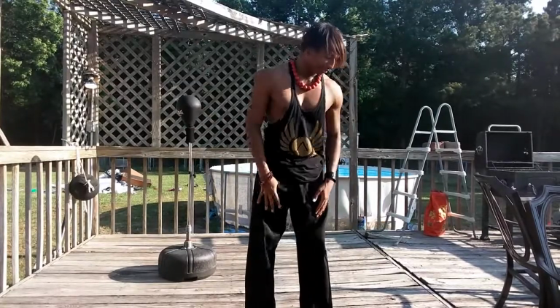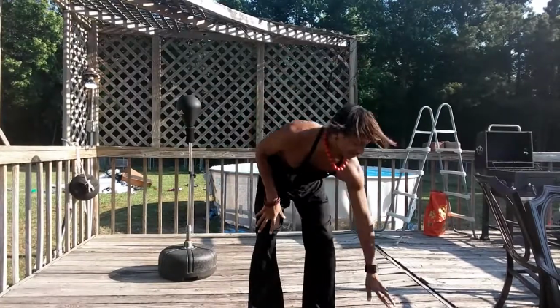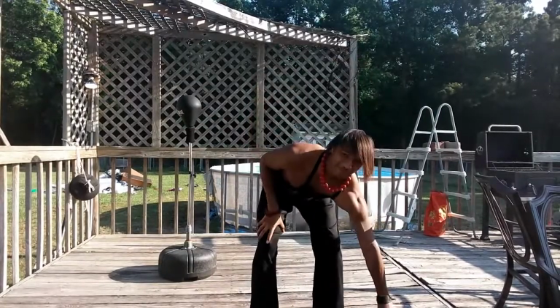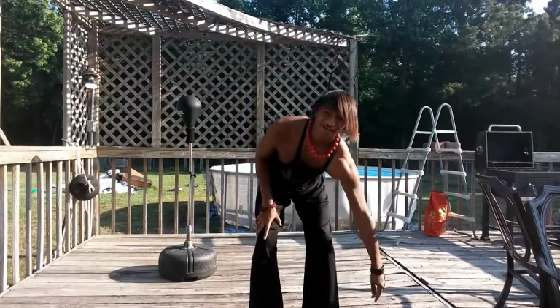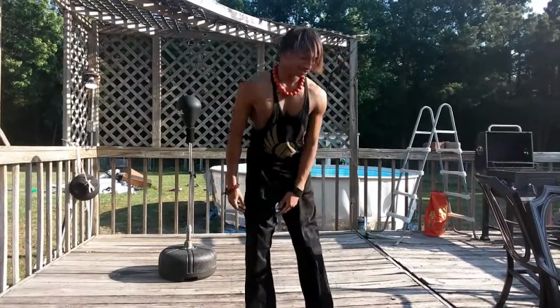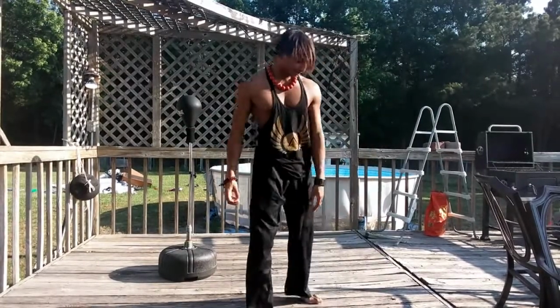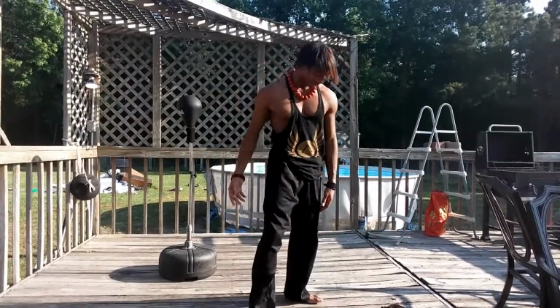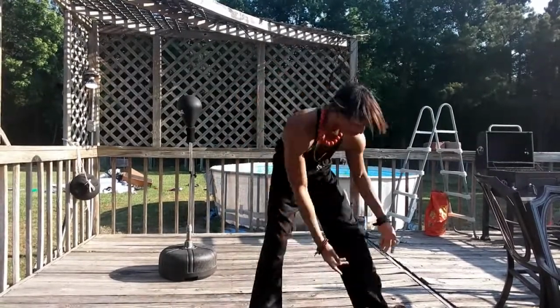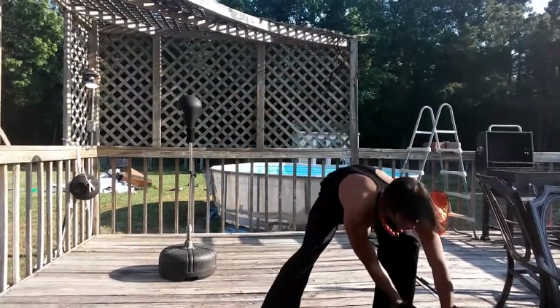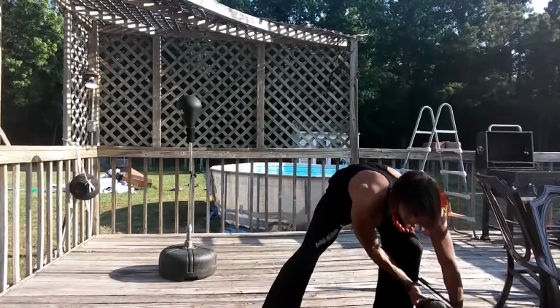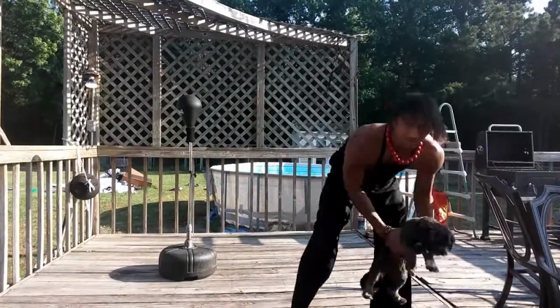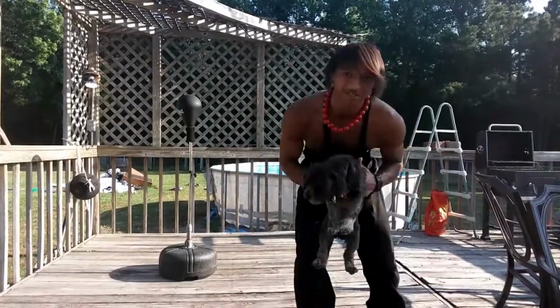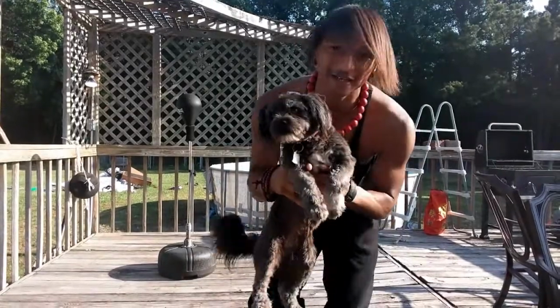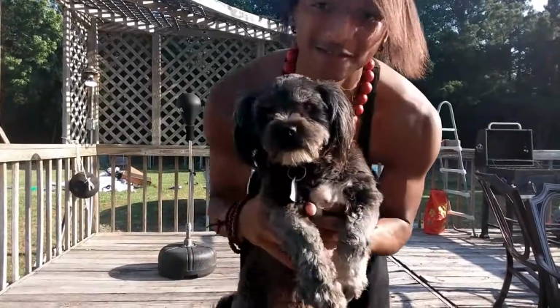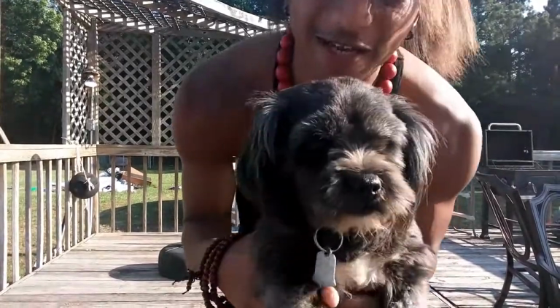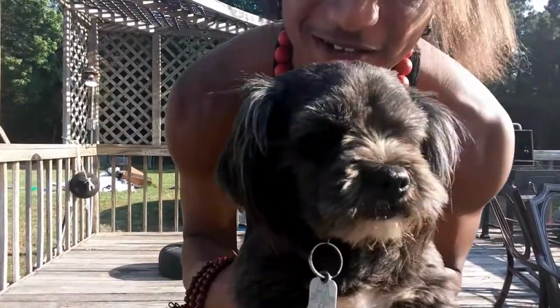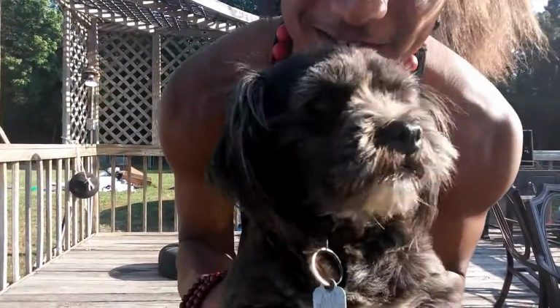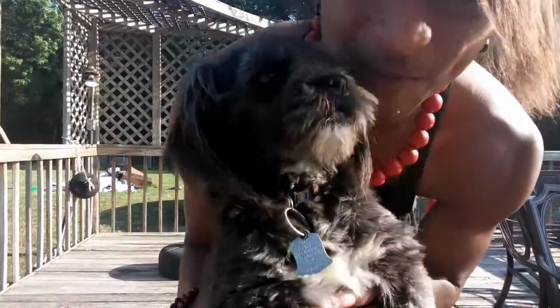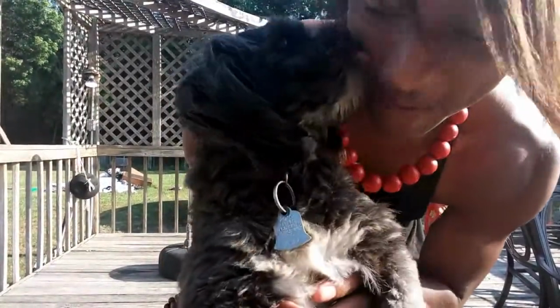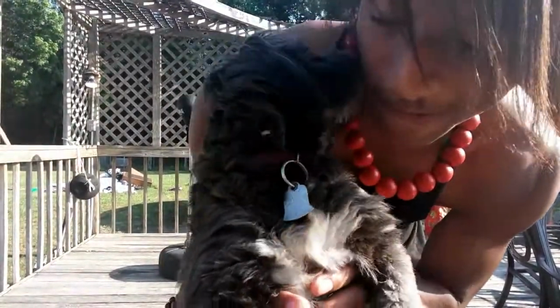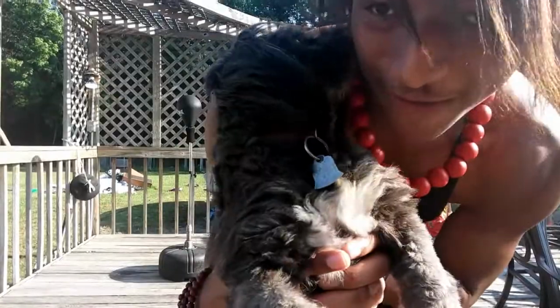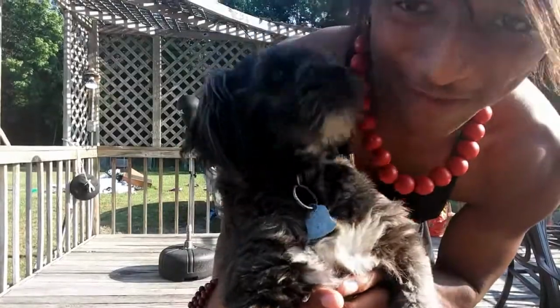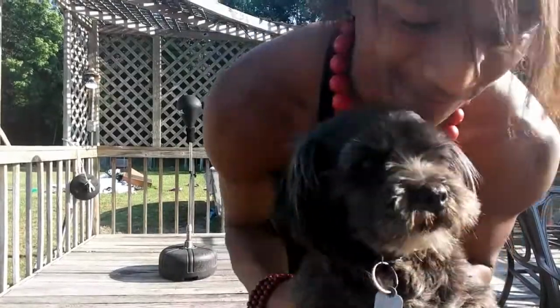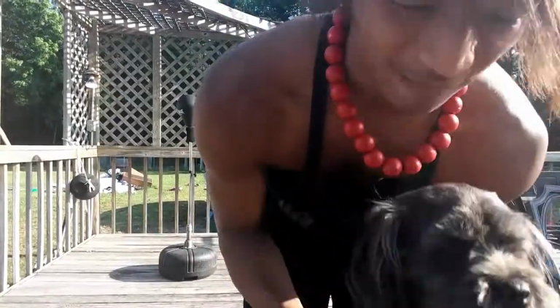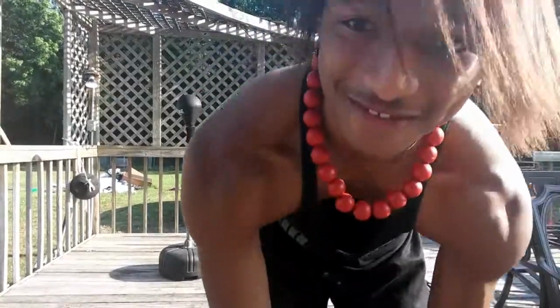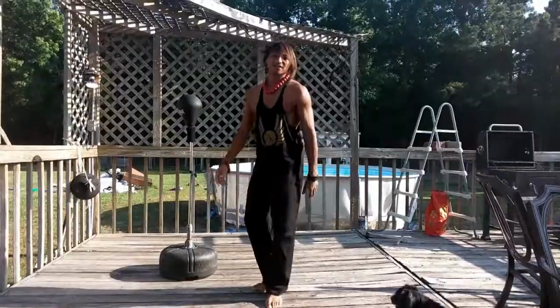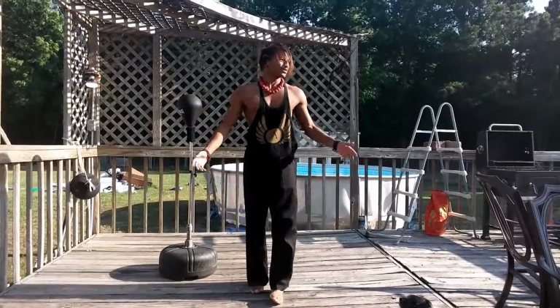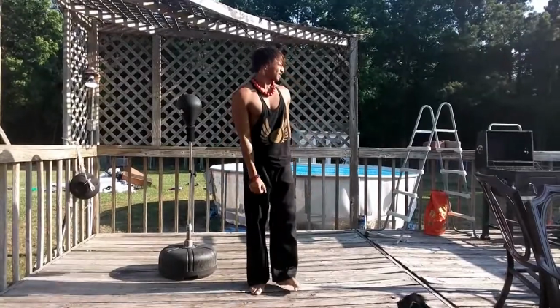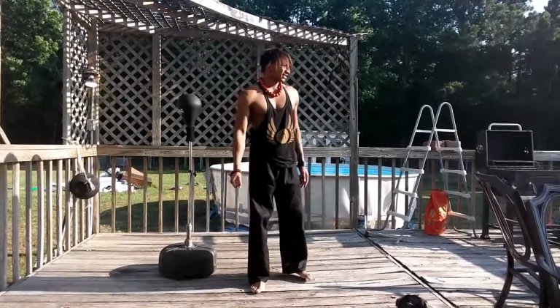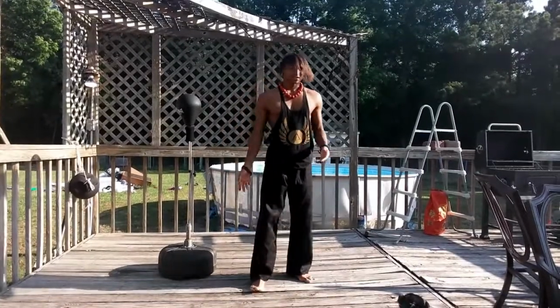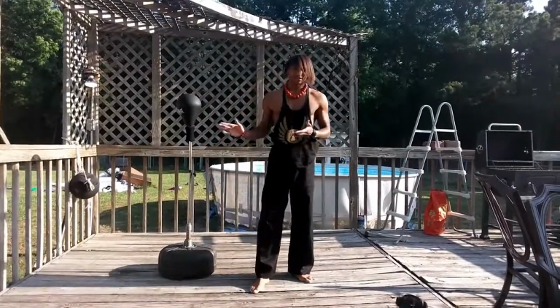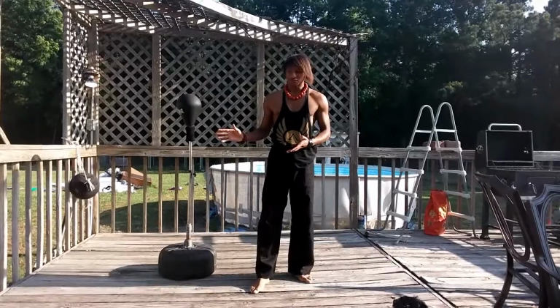I have a dog out here — Chebacca. Say hi, Chebacca. I love you too. On account of the cuteness, today is actually a sidekick video.